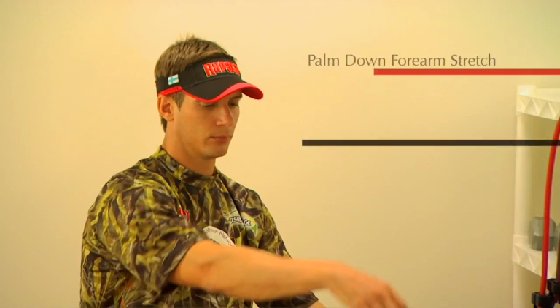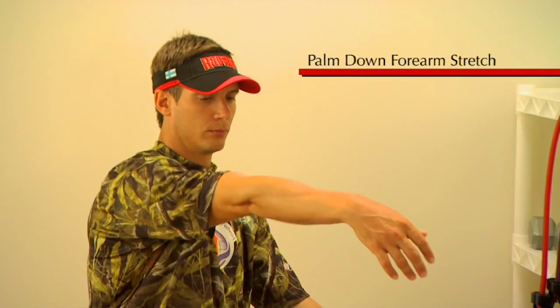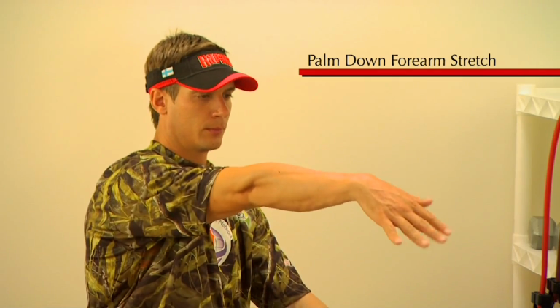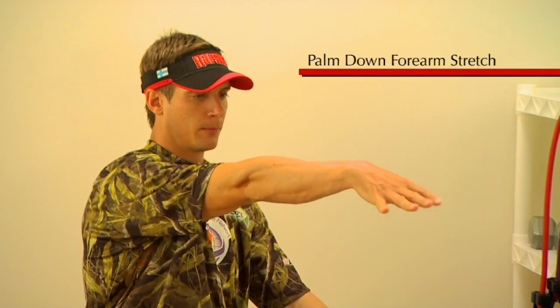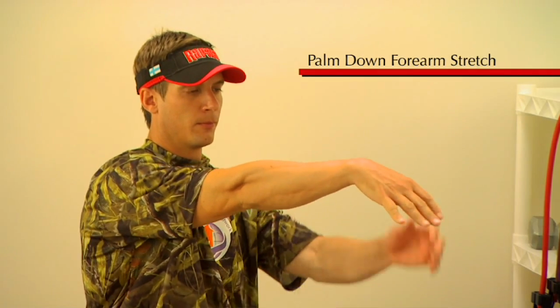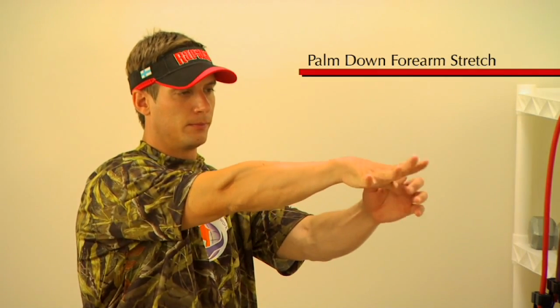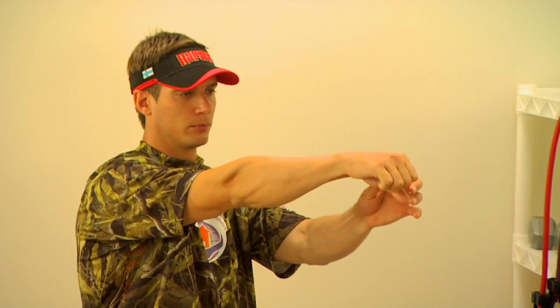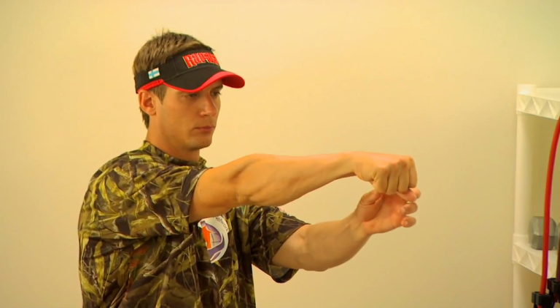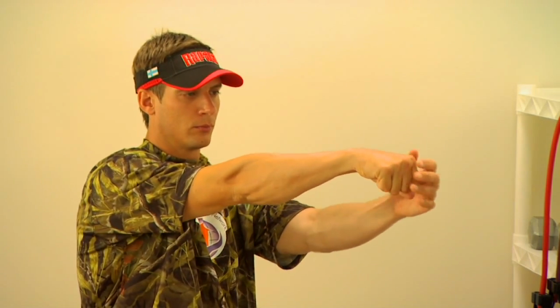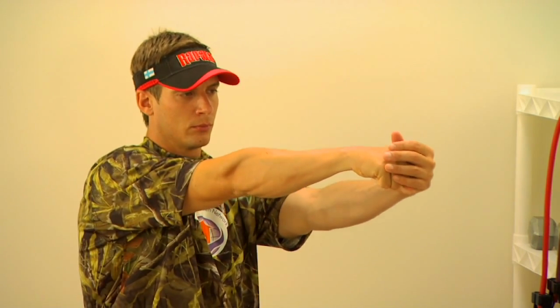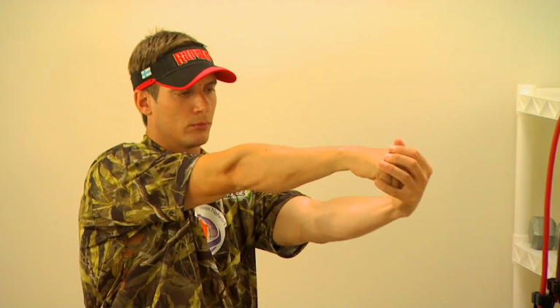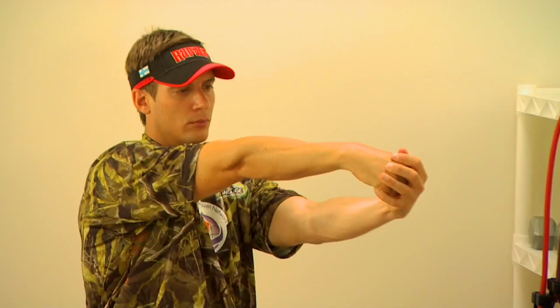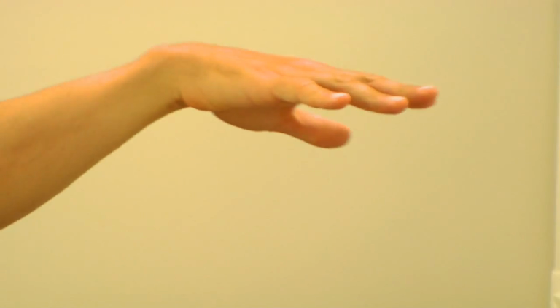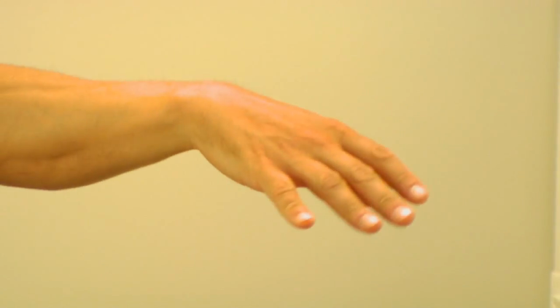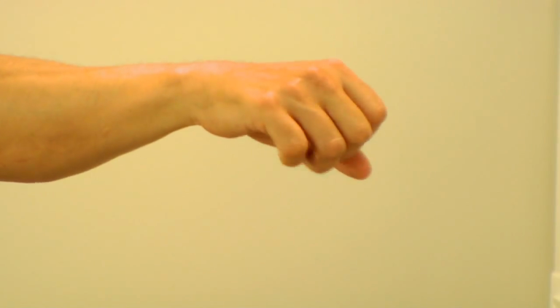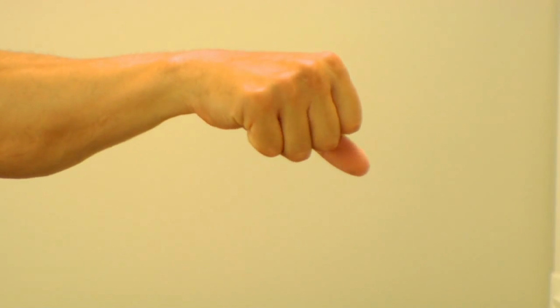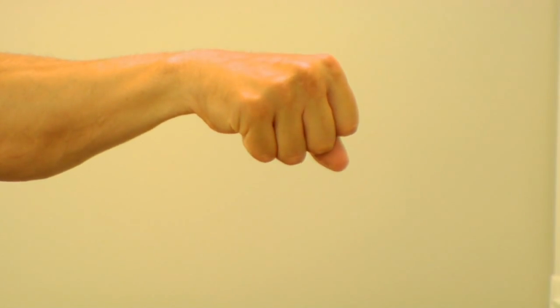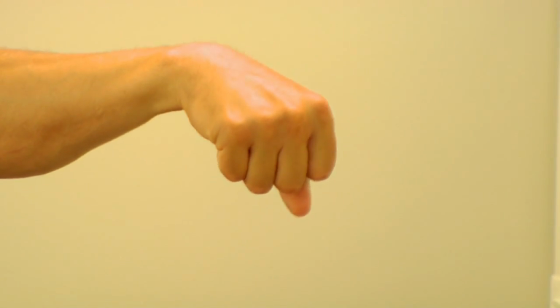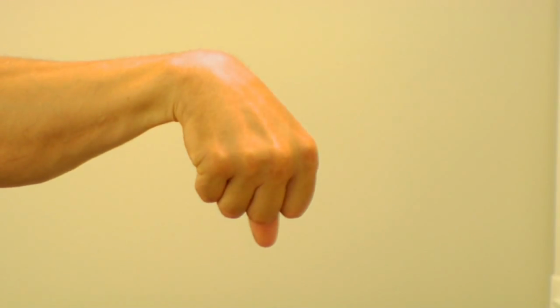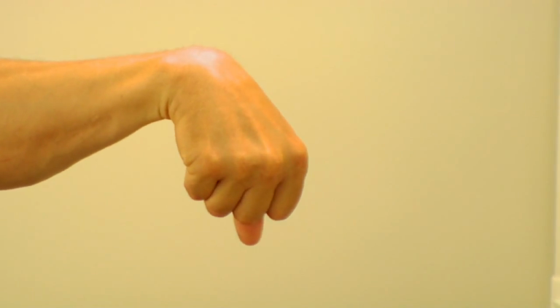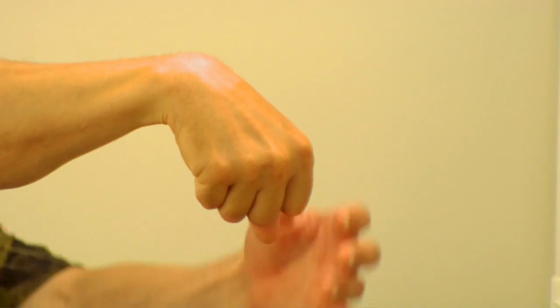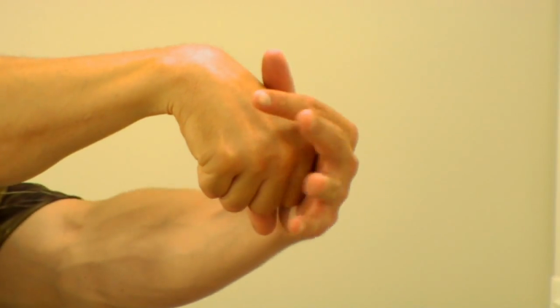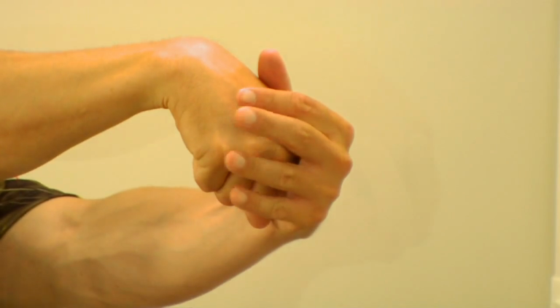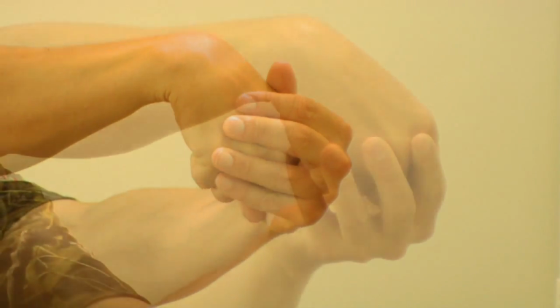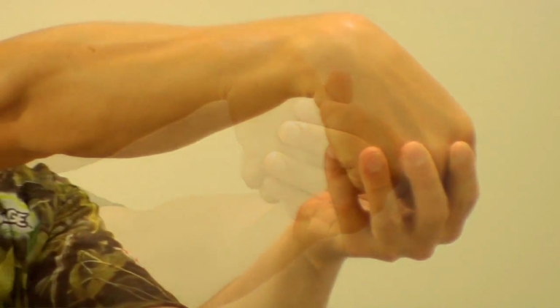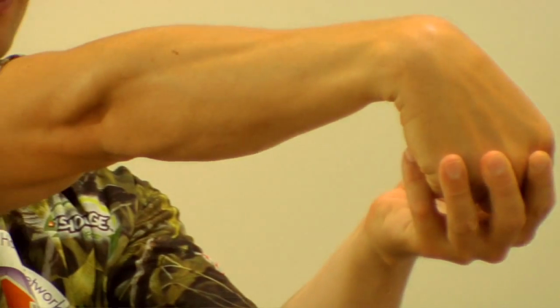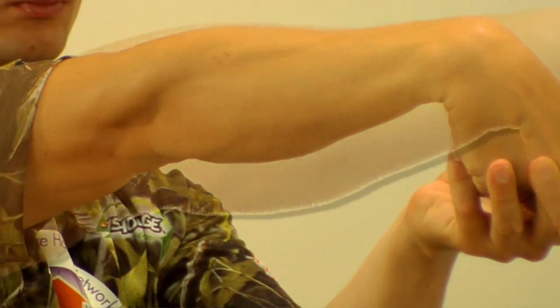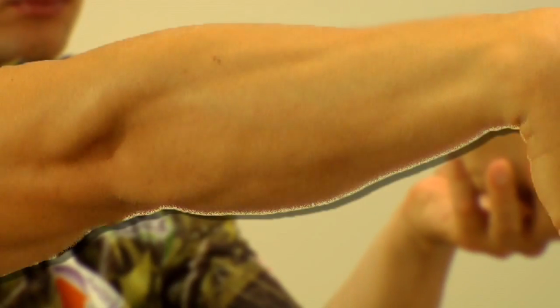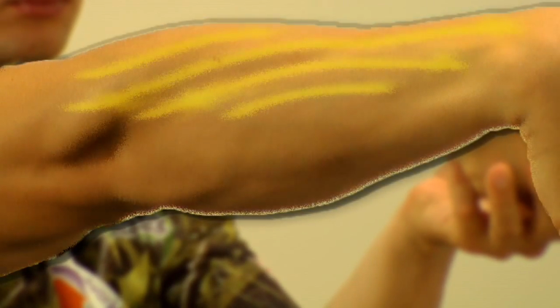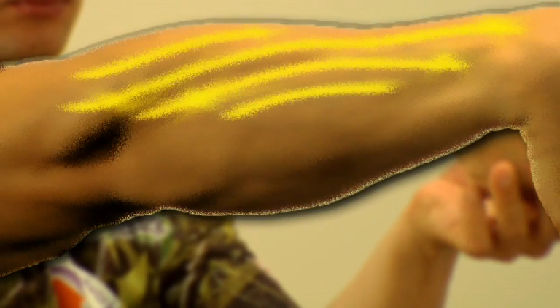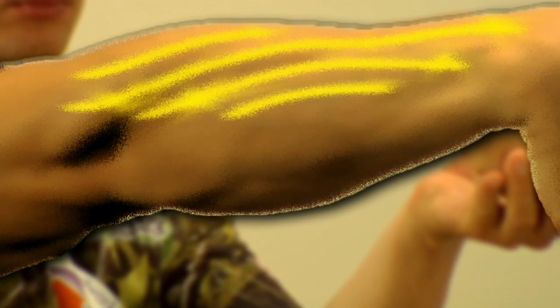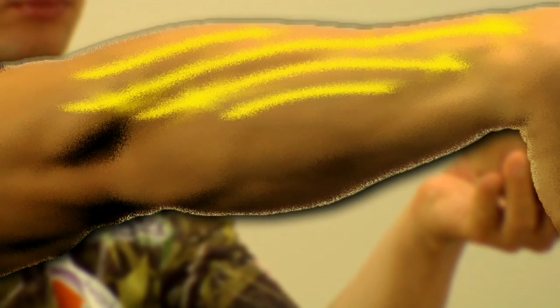We'll start with a palm down forearm stretch. Make sure to keep your elbow locked and arm straight out in front of you. Make a fist with your extended arm, then with your other hand, gently pull back that fist. You should feel a nice stretch in the forearm muscles.